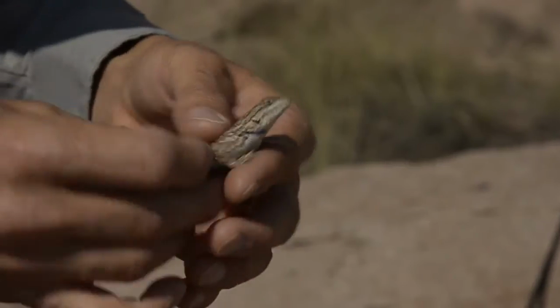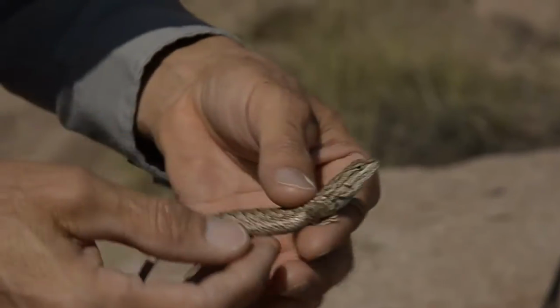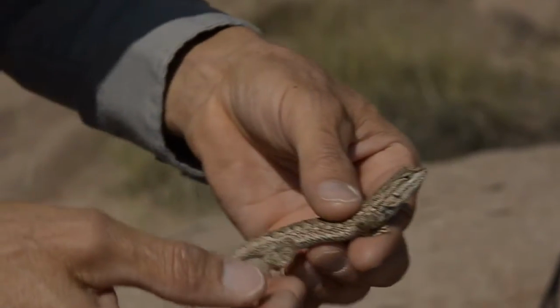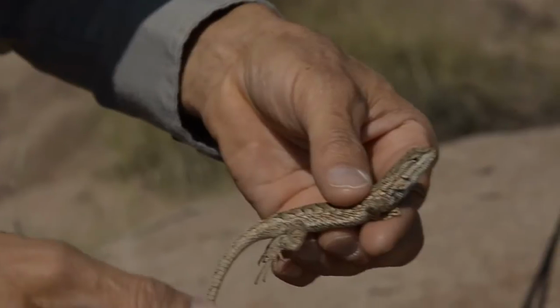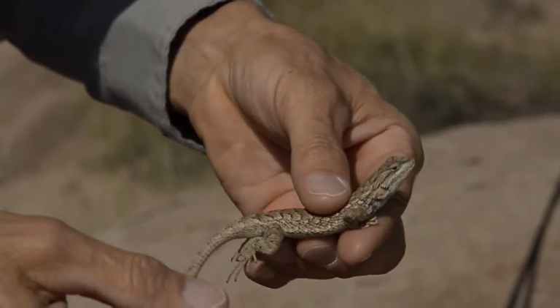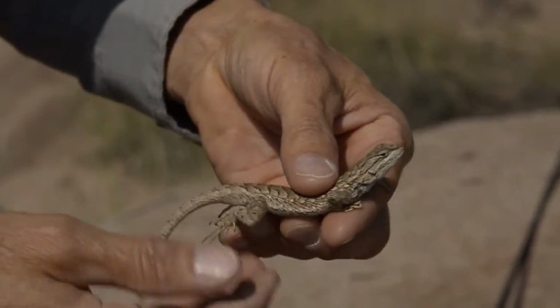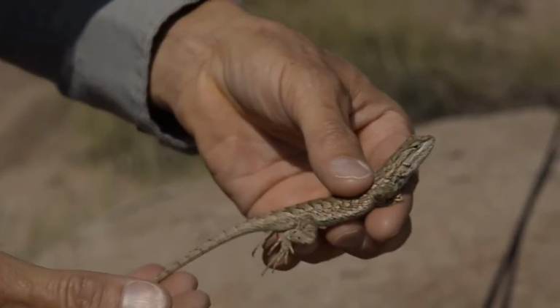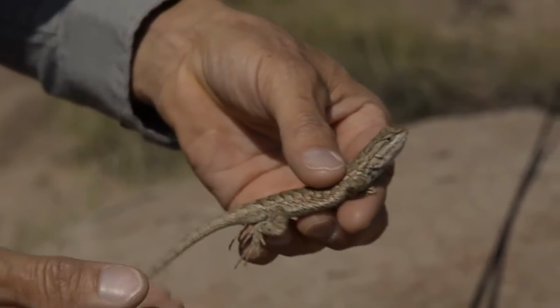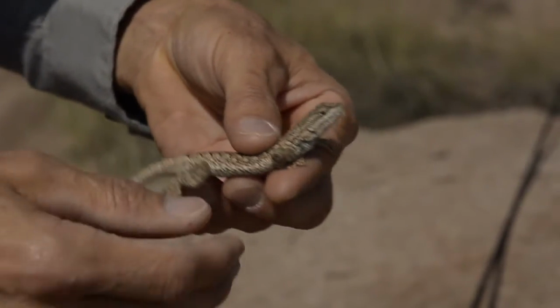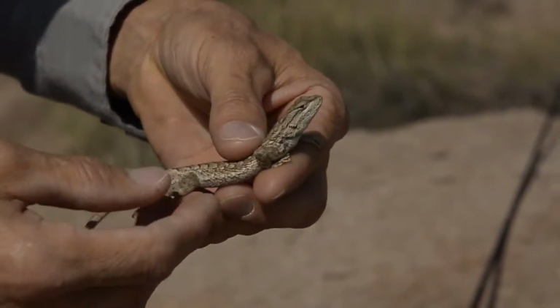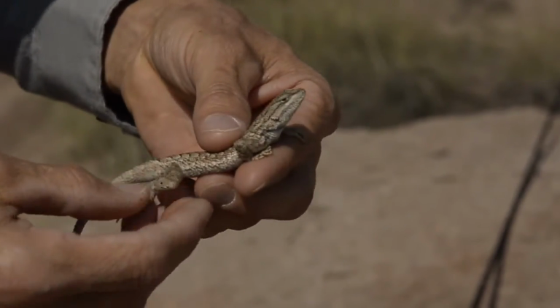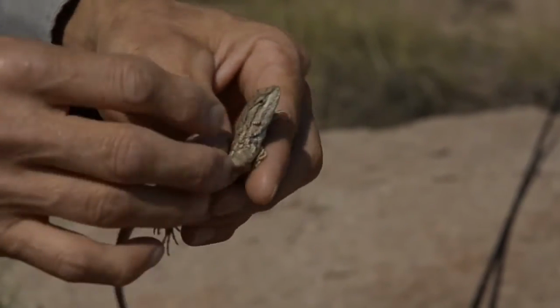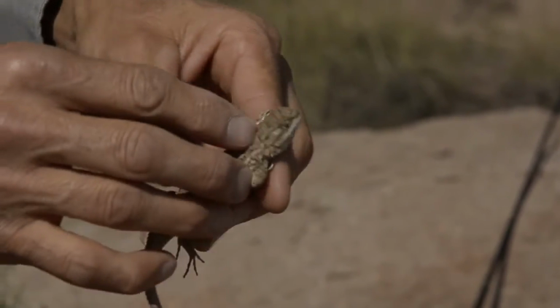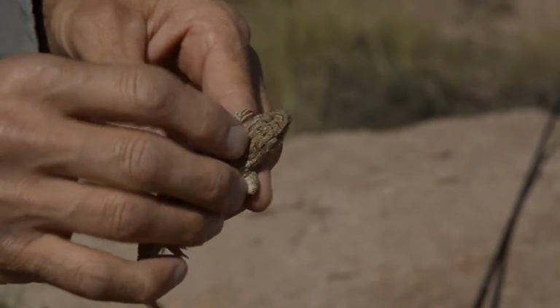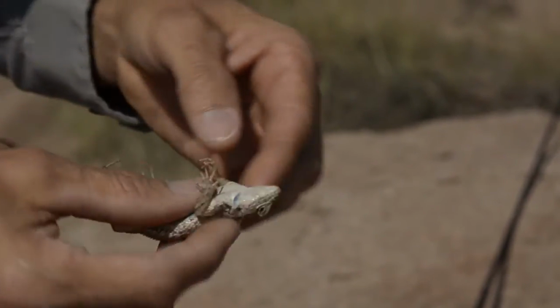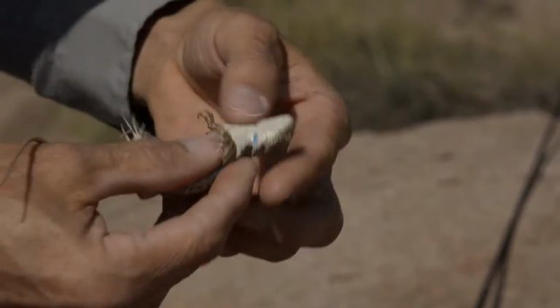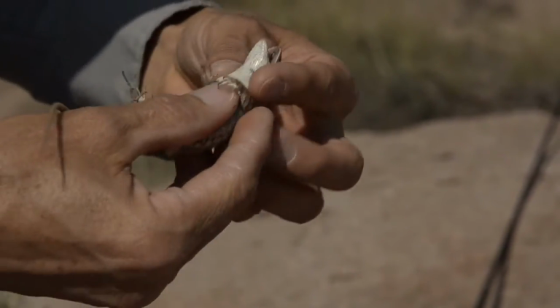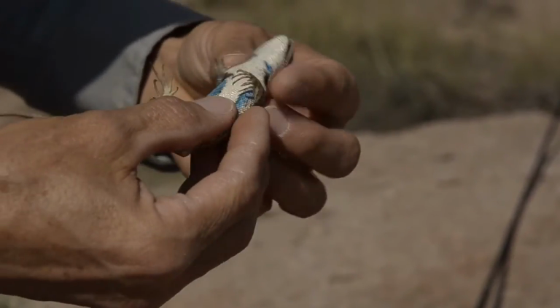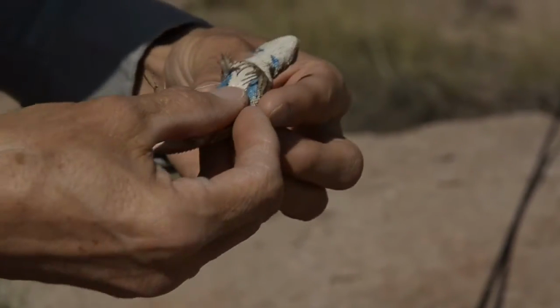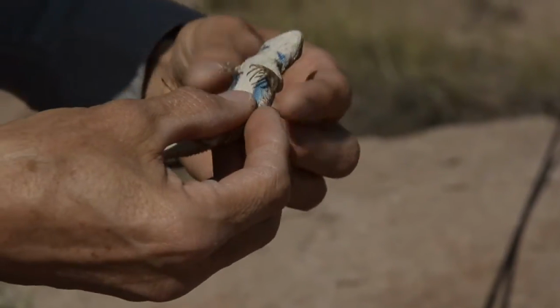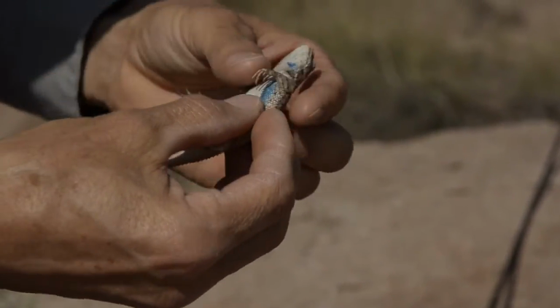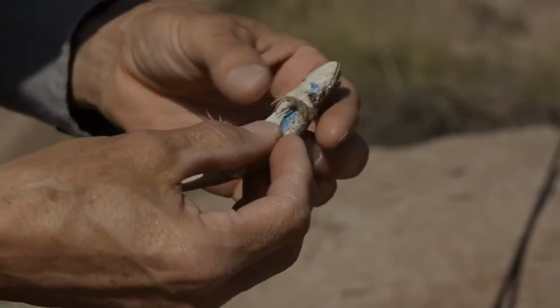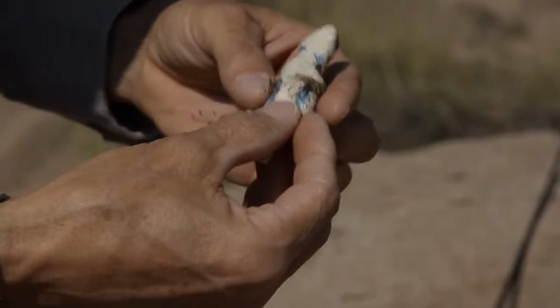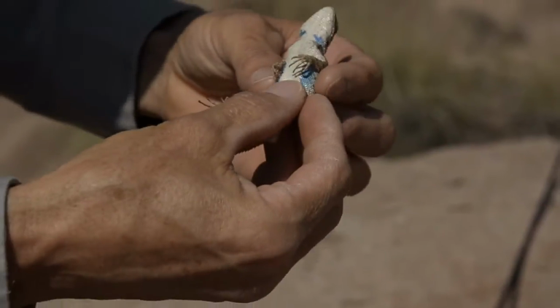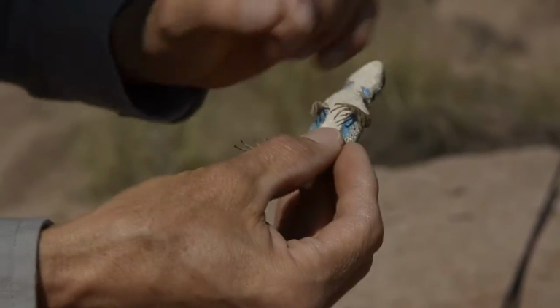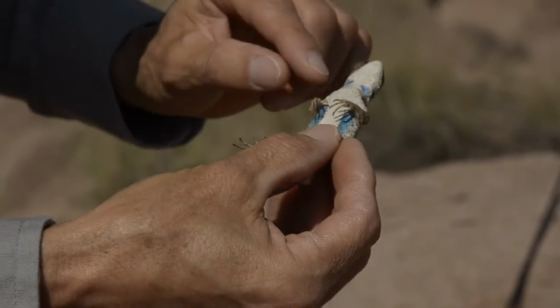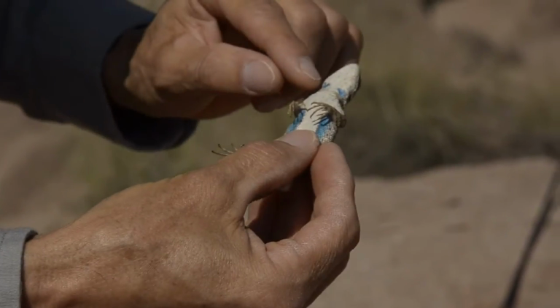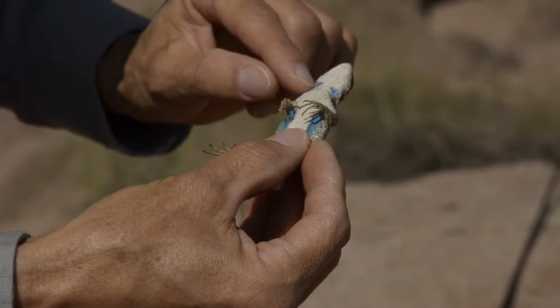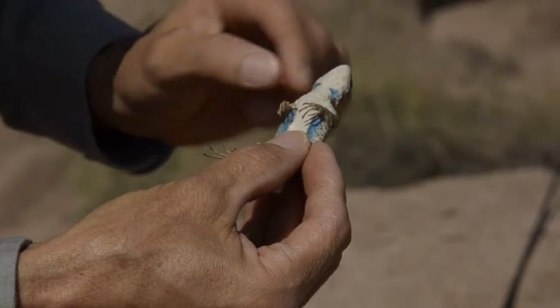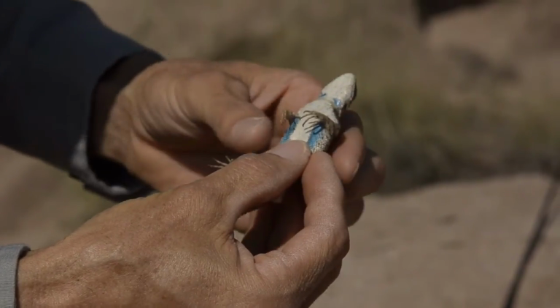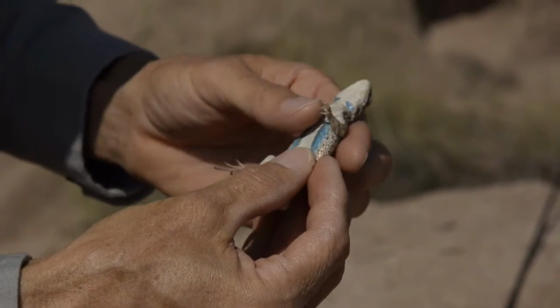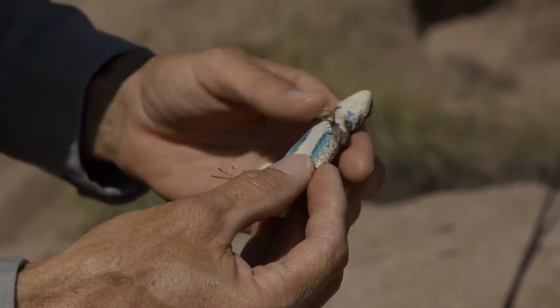This is a Sceloporus tristicus, a plateau-fence lizard. It's a young adult male. One of the diagnostics for this species are these two bright blue throat patches.